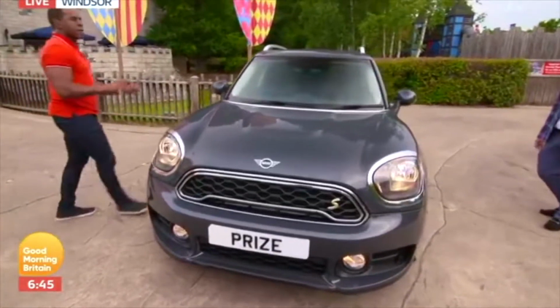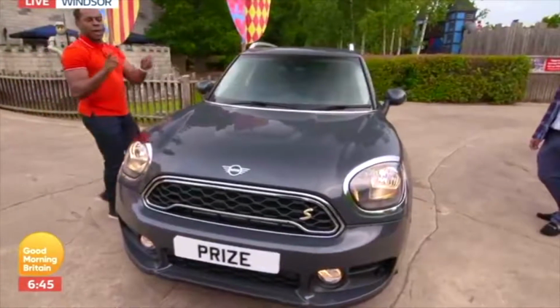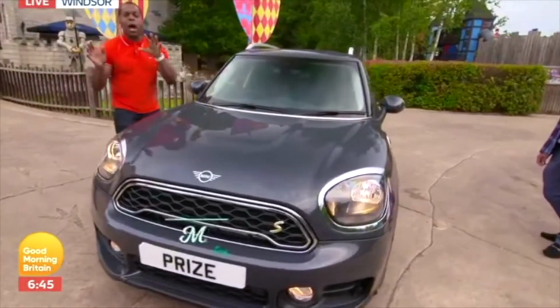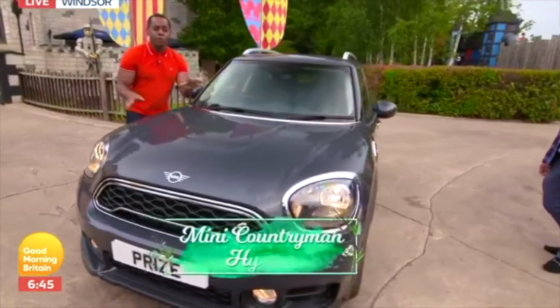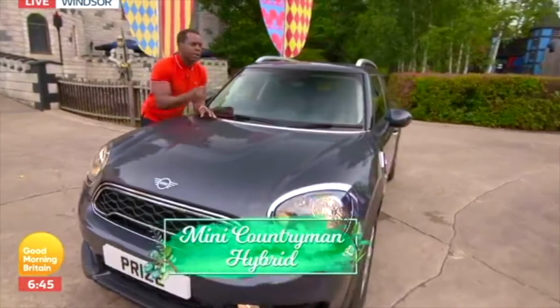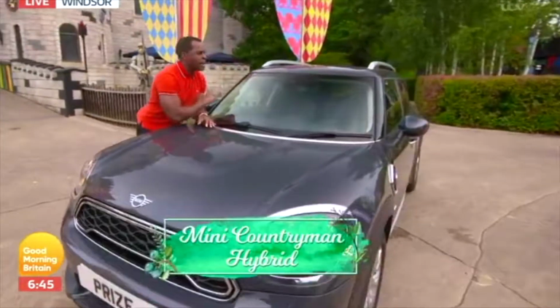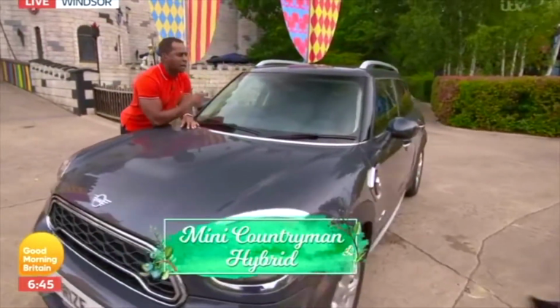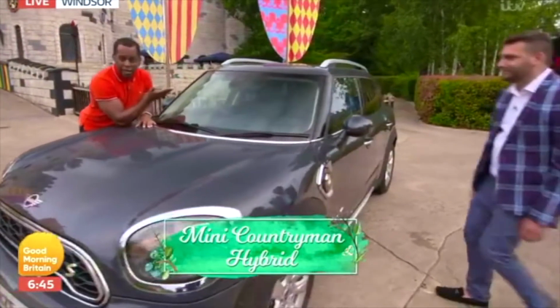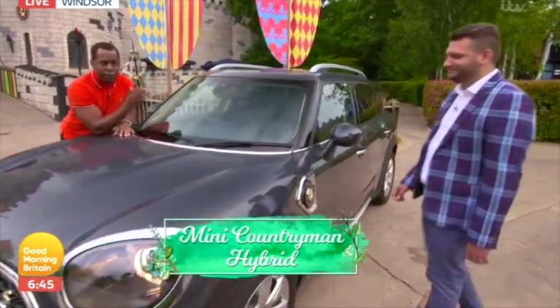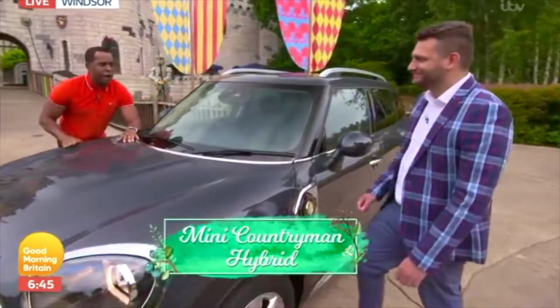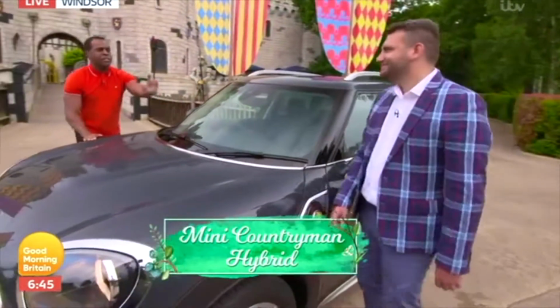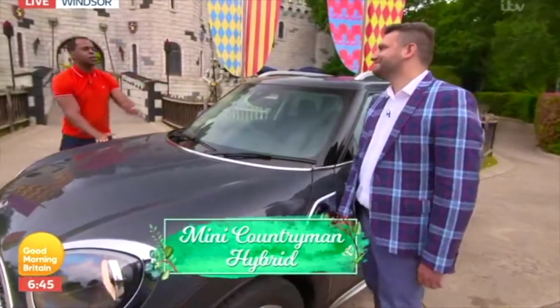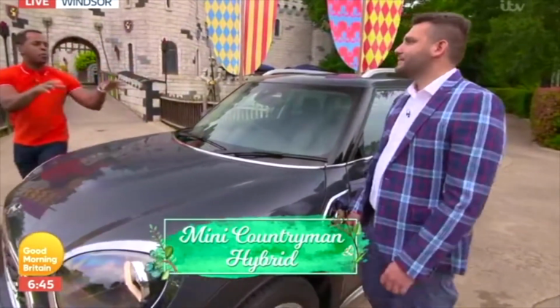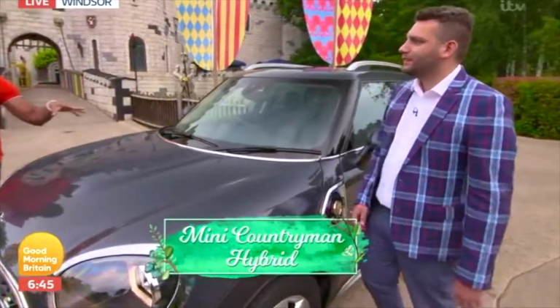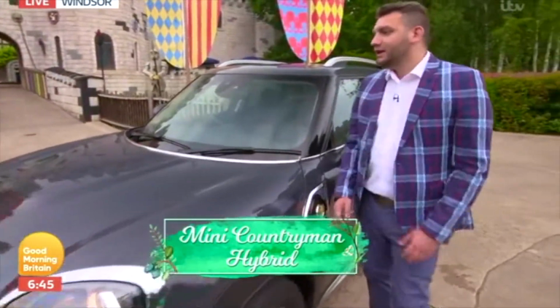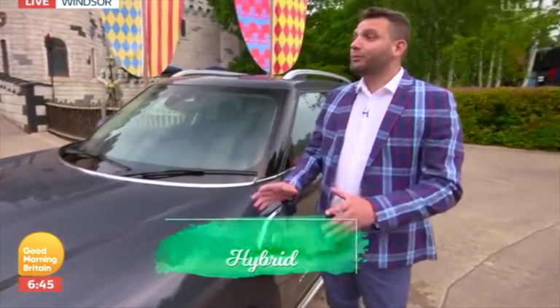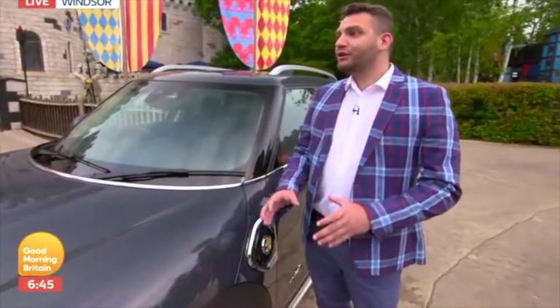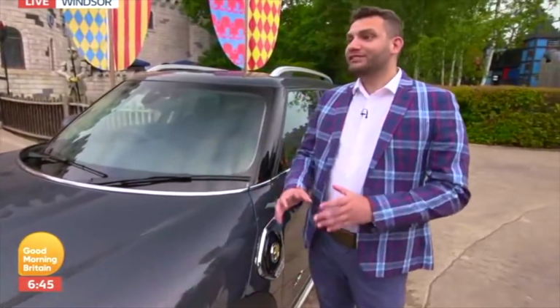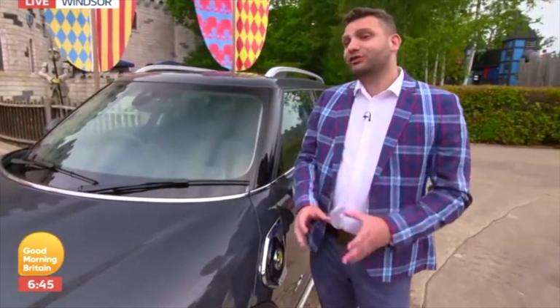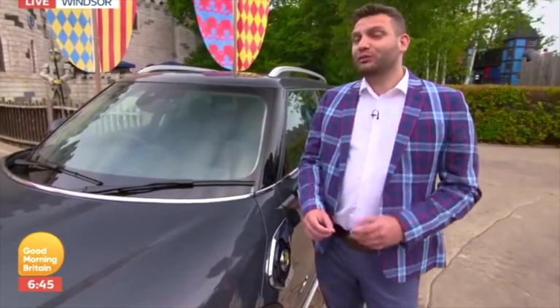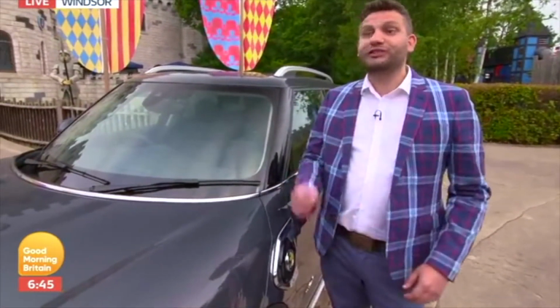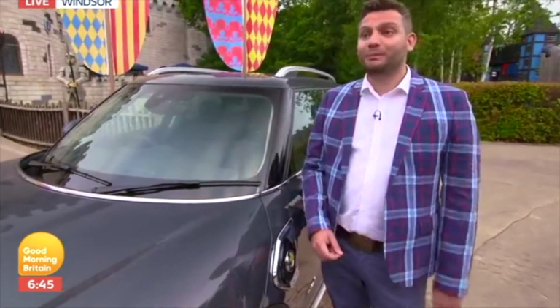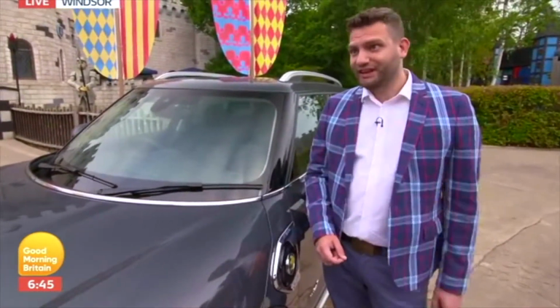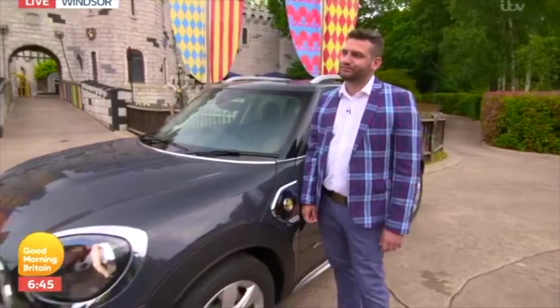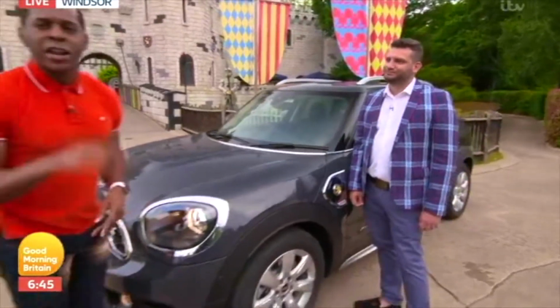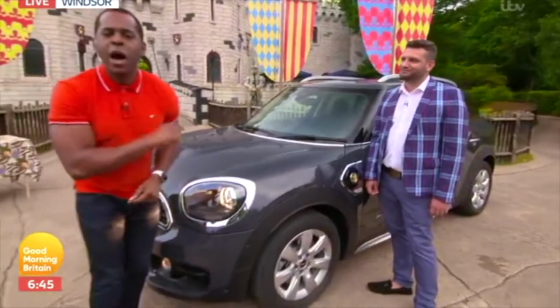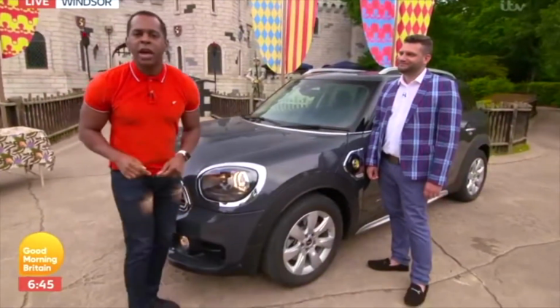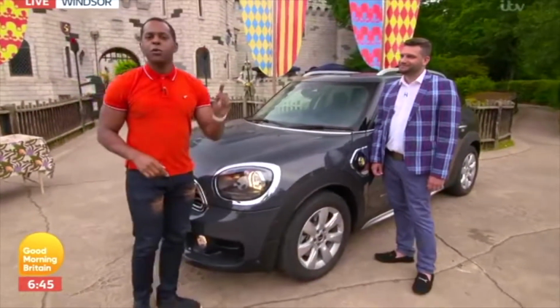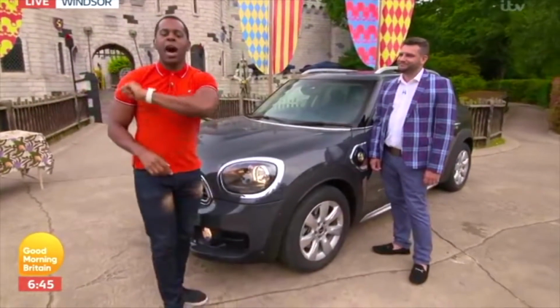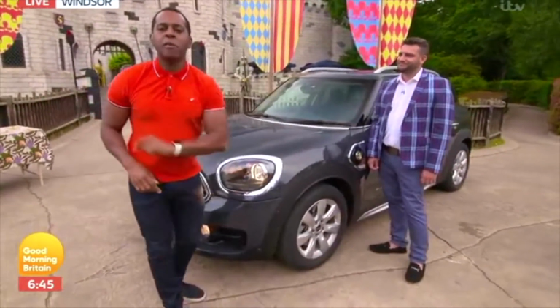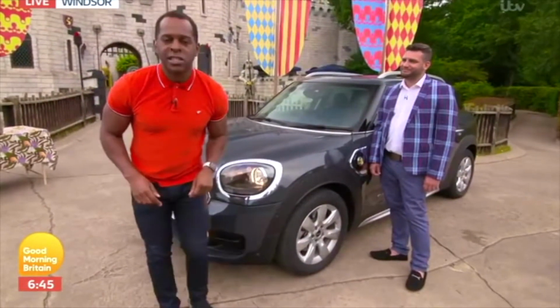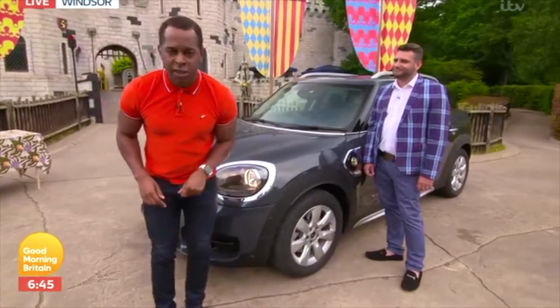Mini Cooper Countryman and Hybrid. So what is a hybrid car? I've got an expert here. This is Stuart. So Stuart, what's a hybrid car? A hybrid car combines an electric engine with a more traditional combustion engine. Now you know what a hybrid car is, and you also know I didn't wear the brightest thing to work today.